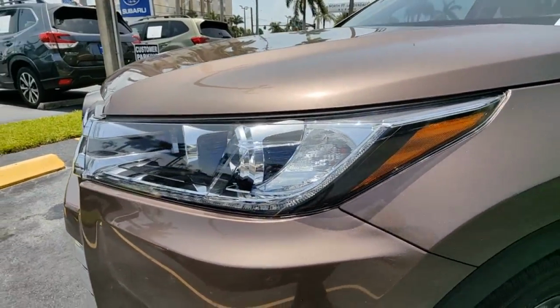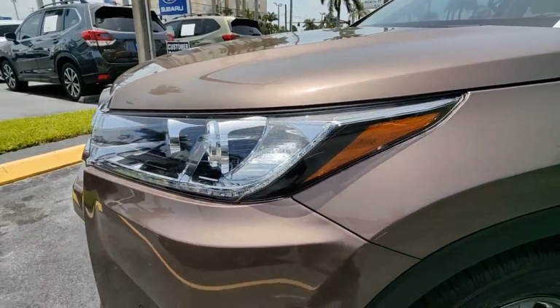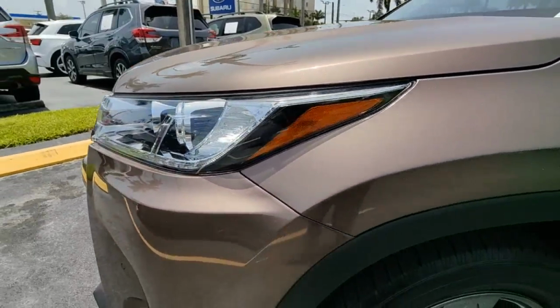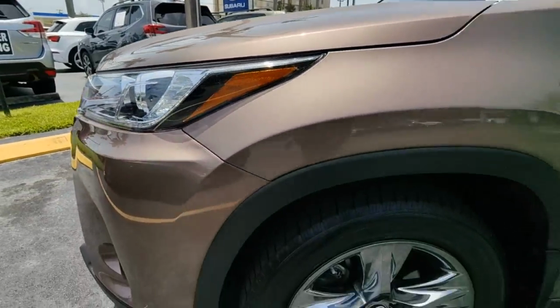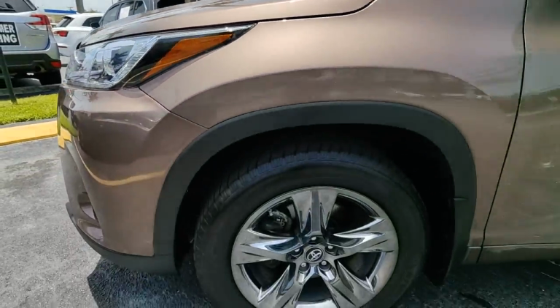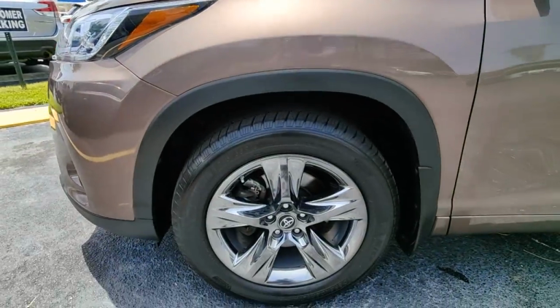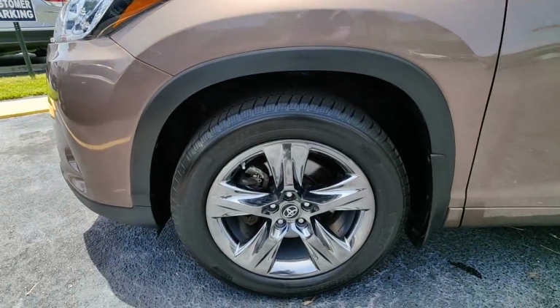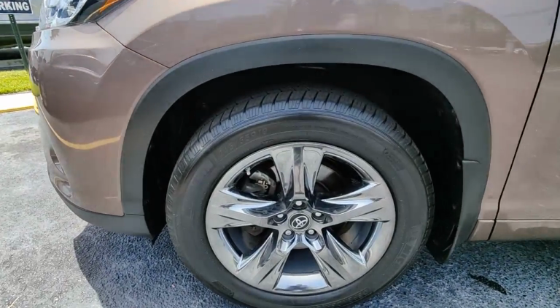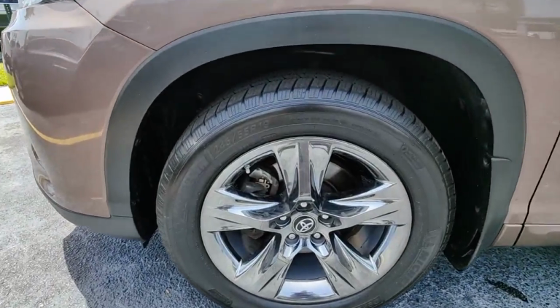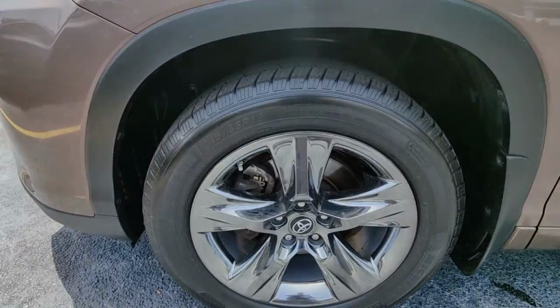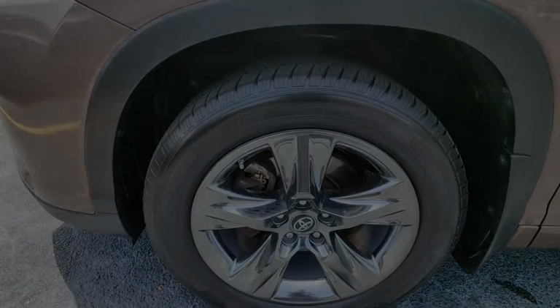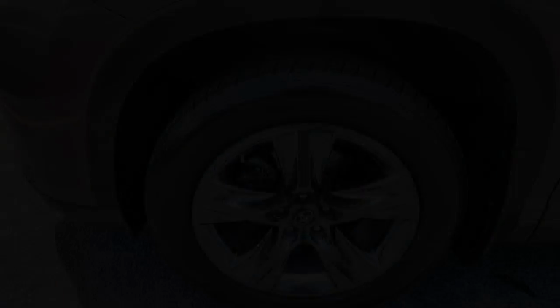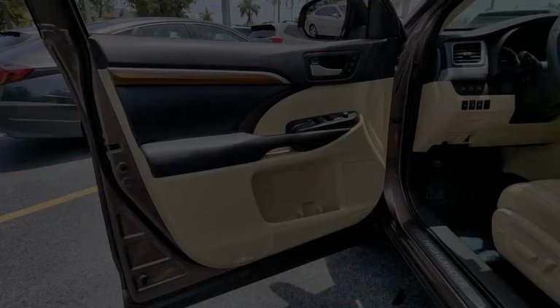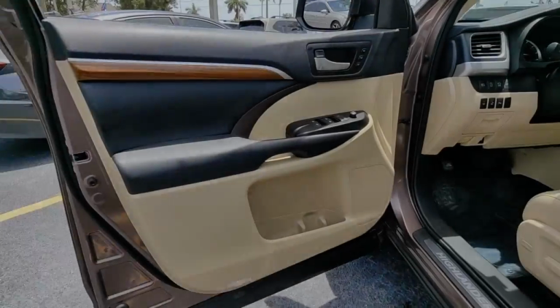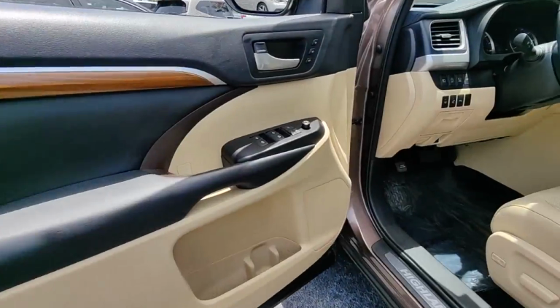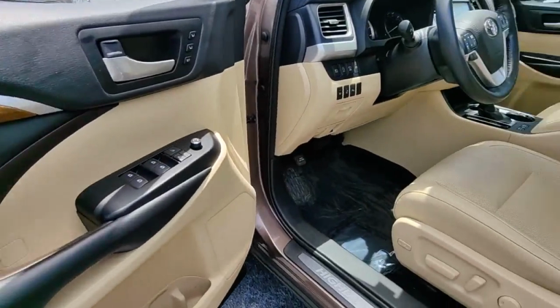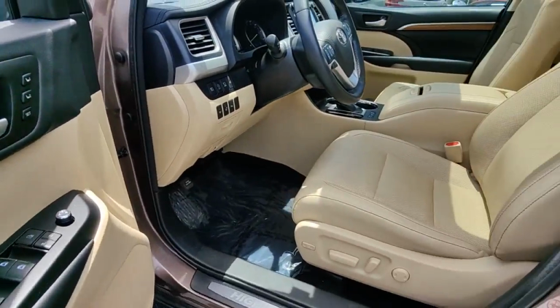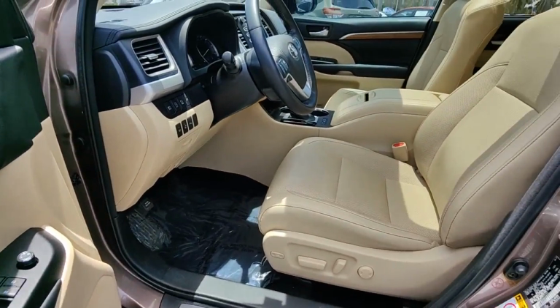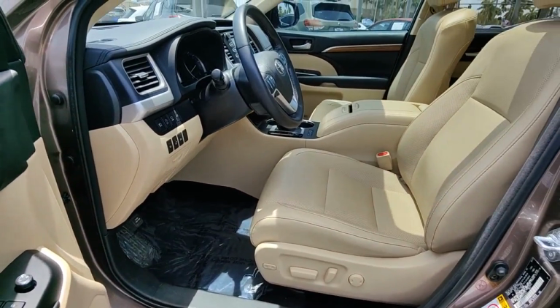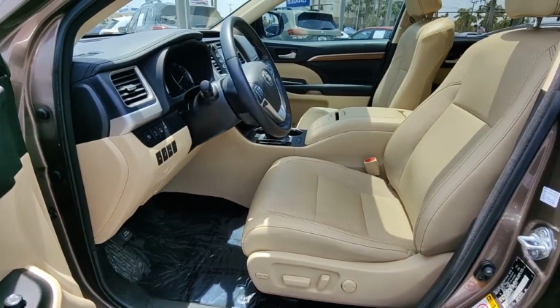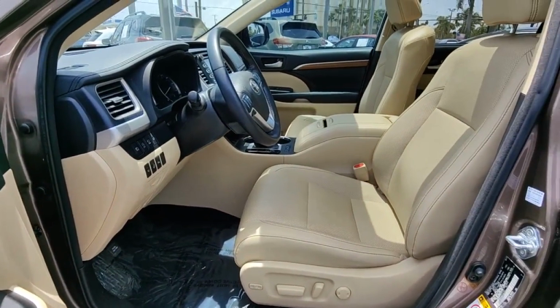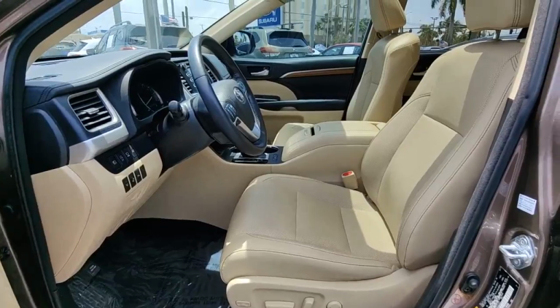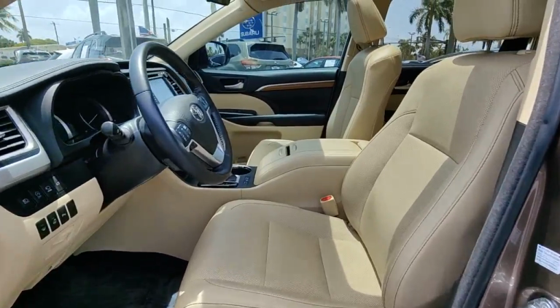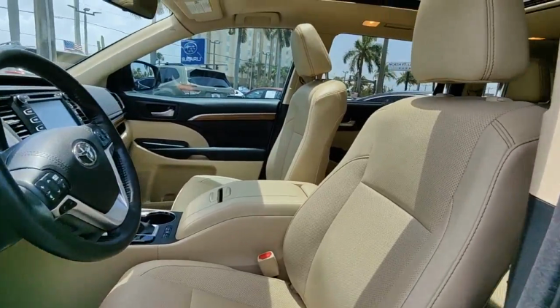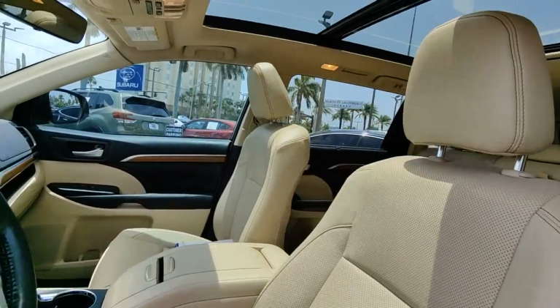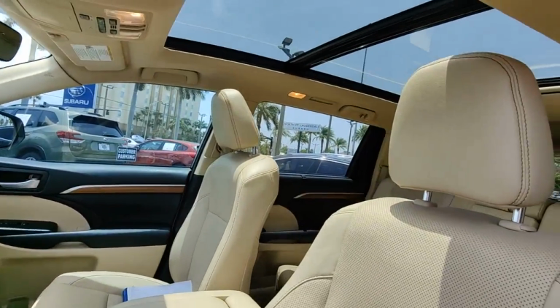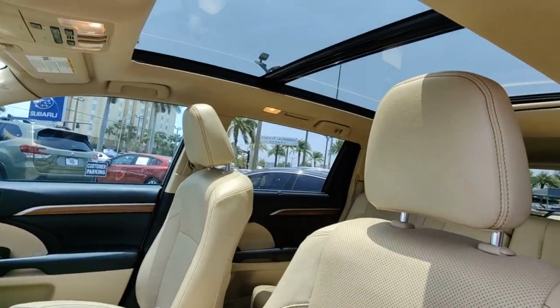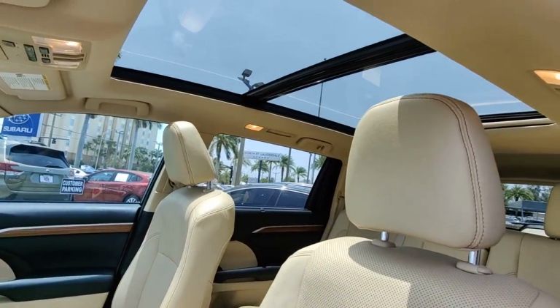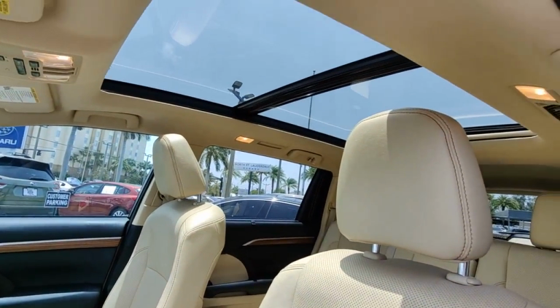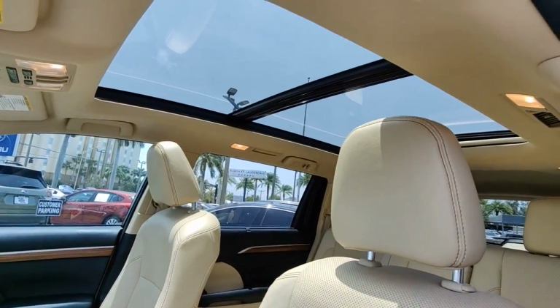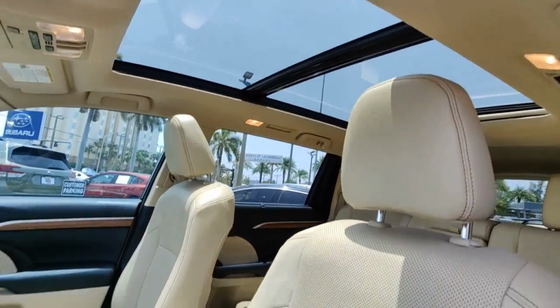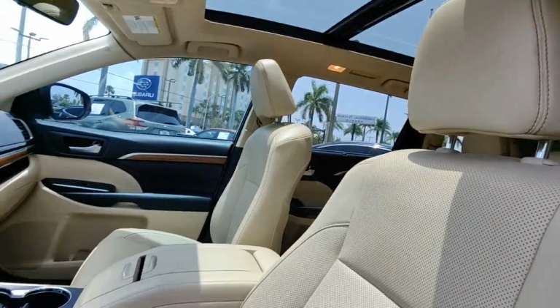Panoramic roof, keyless entry, navigation system, sun and moonroof, power passenger seat, heated rear seat, fog lamps, power liftgate, electronic stability control, aluminum wheels.